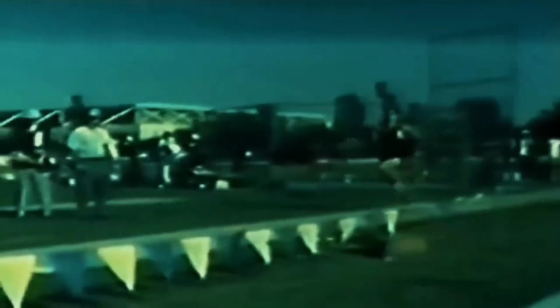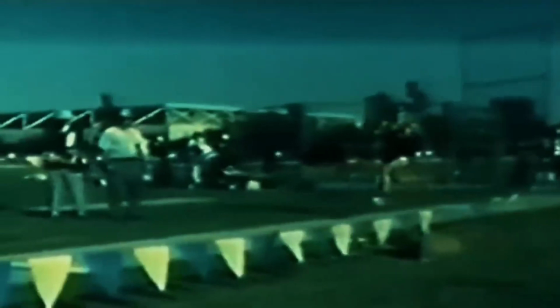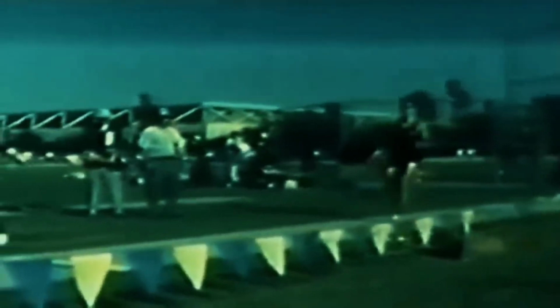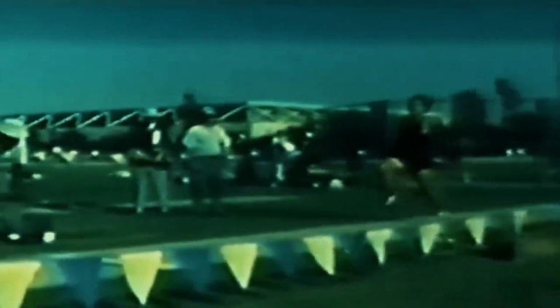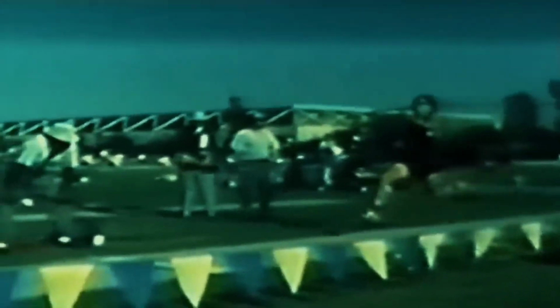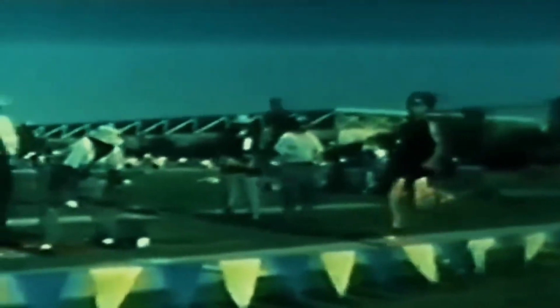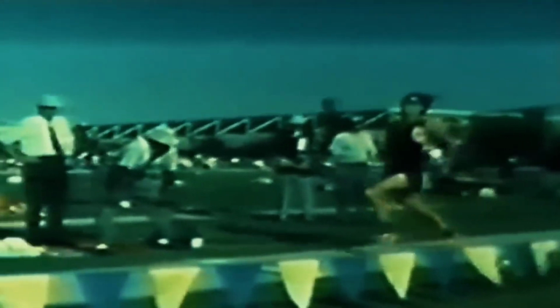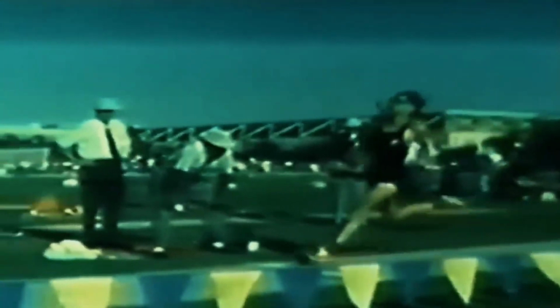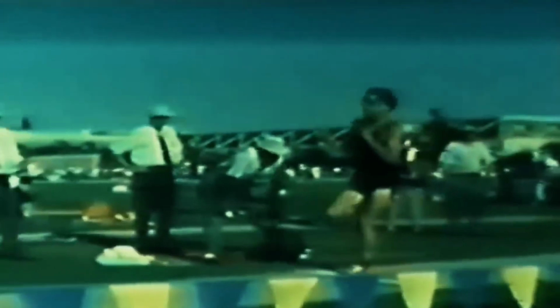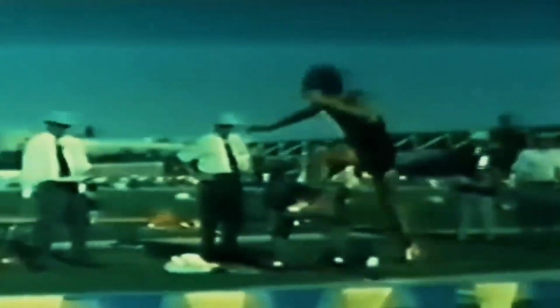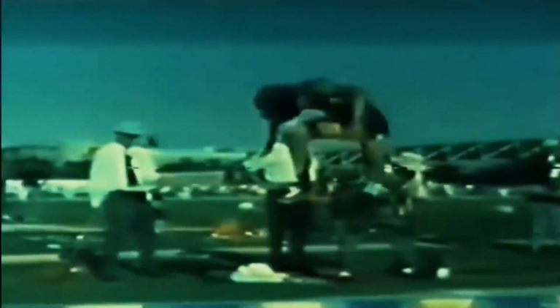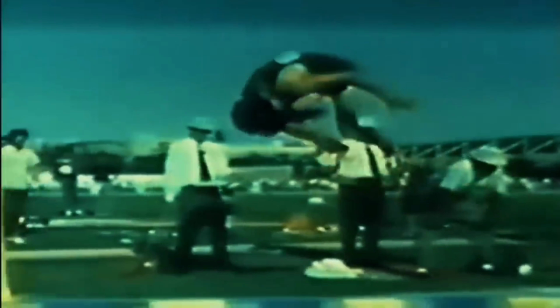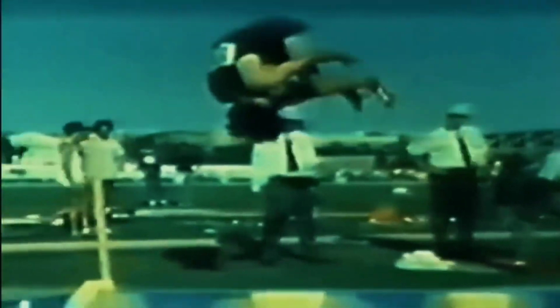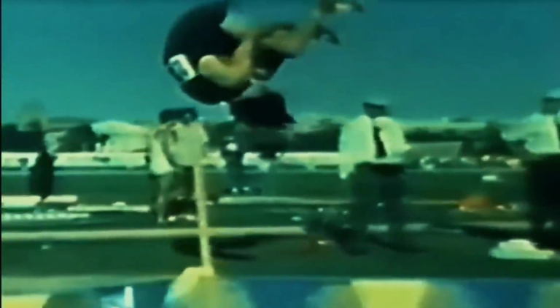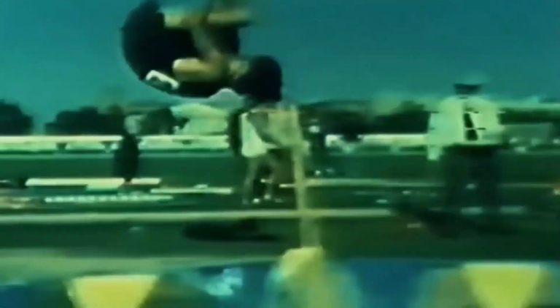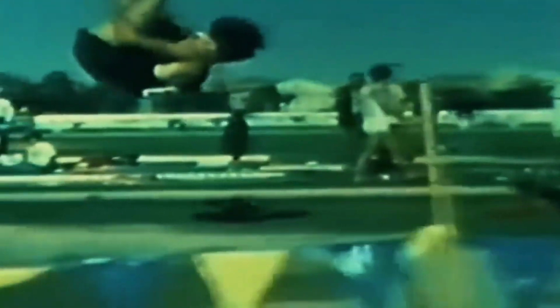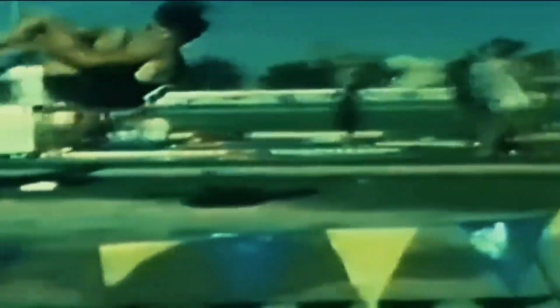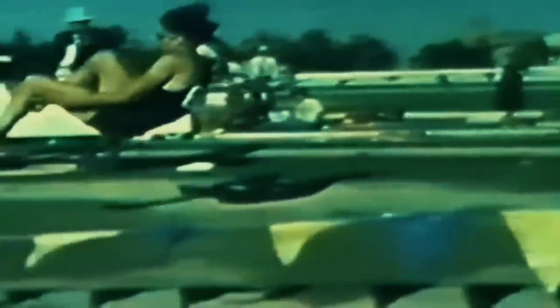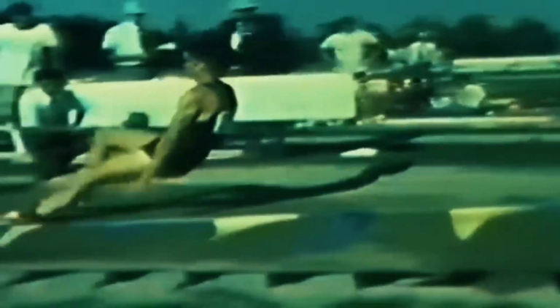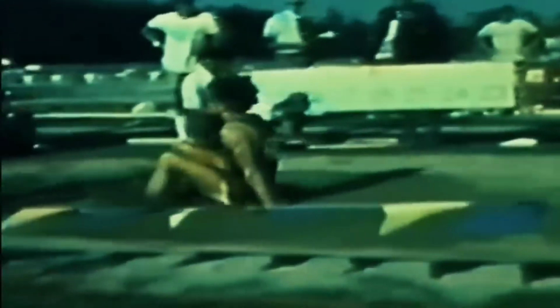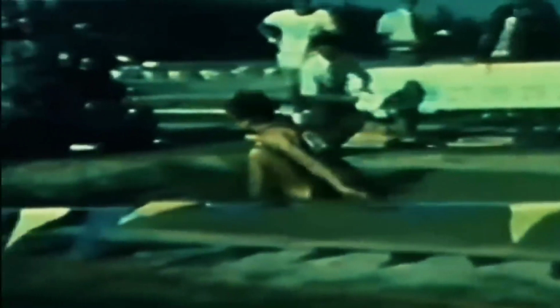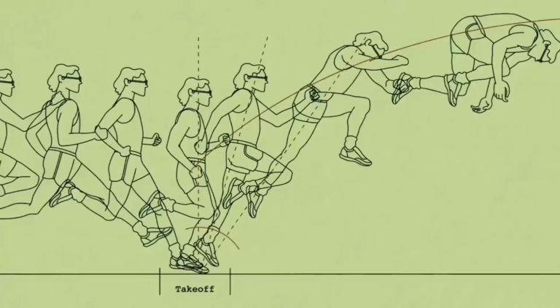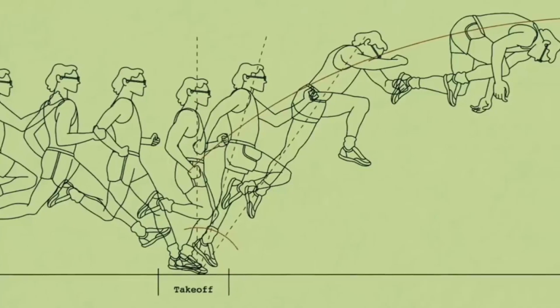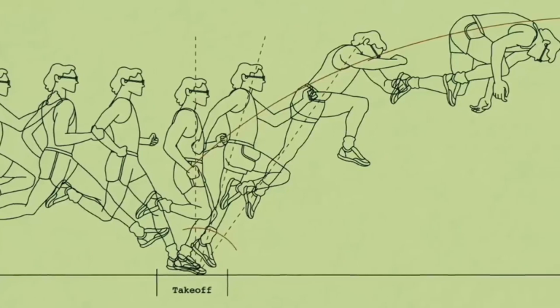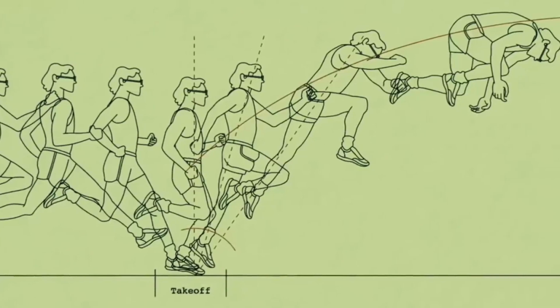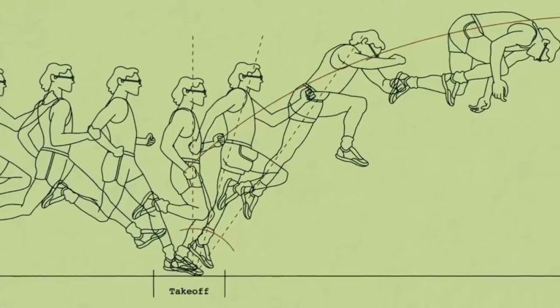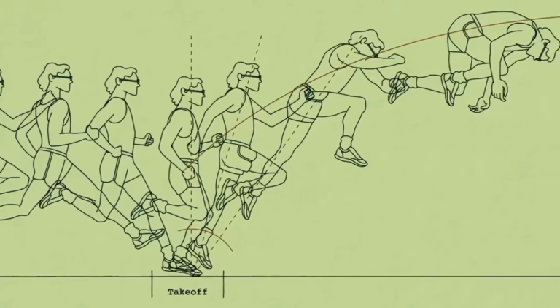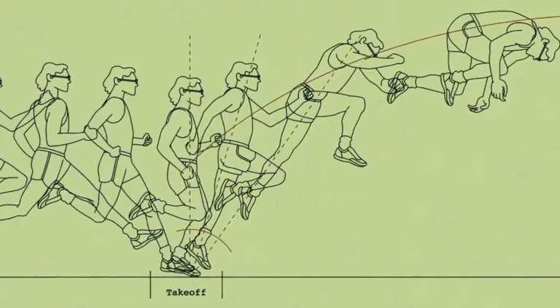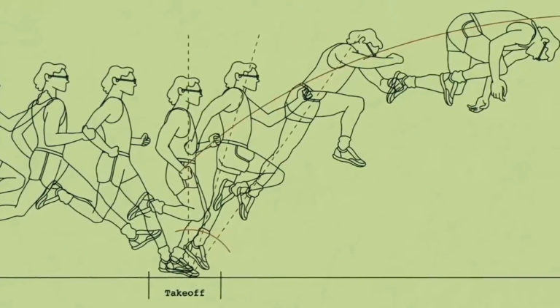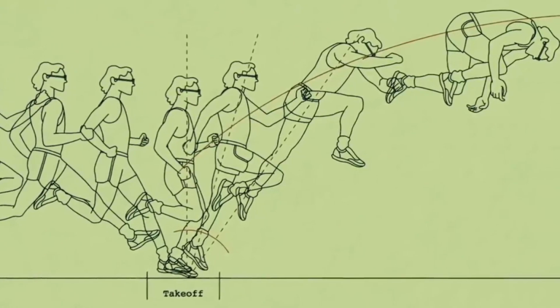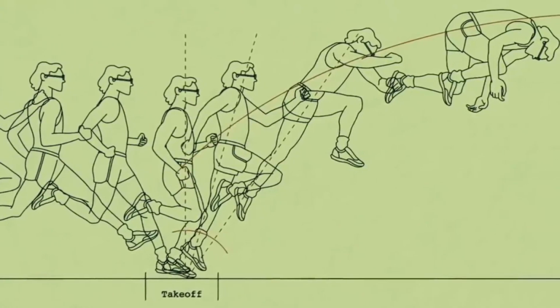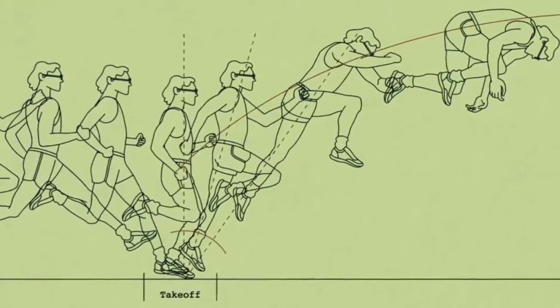He shocked the crowd, the officials at the pit suddenly became speechless, and the commentator on the radio choked on his microphone. While the somersault long jump may look crazy, it makes a lot of sense from a biomechanical standpoint.